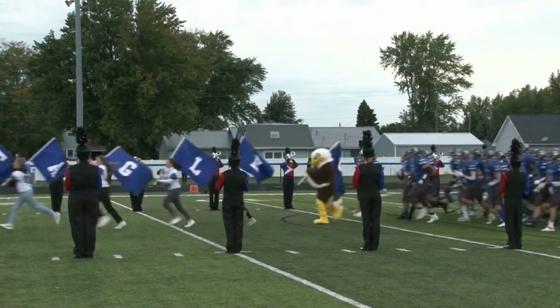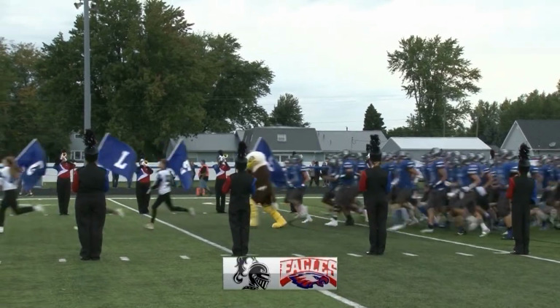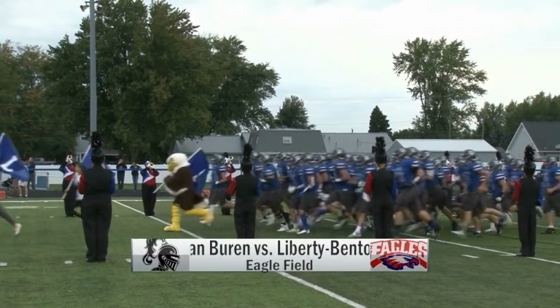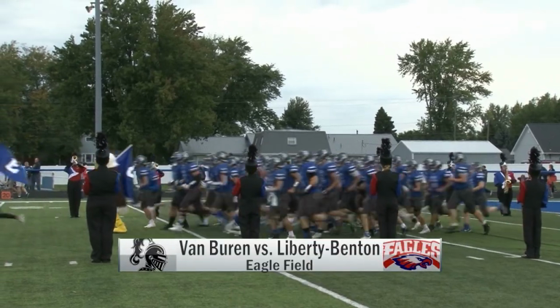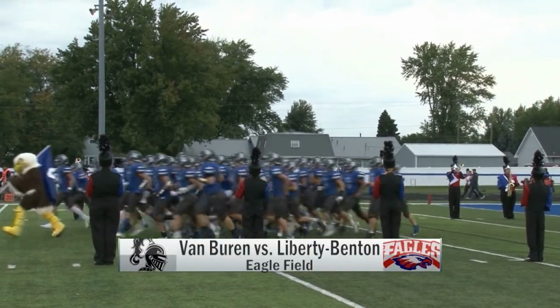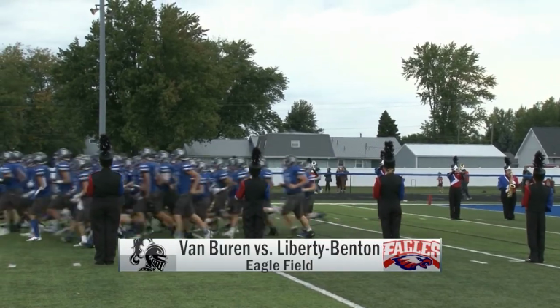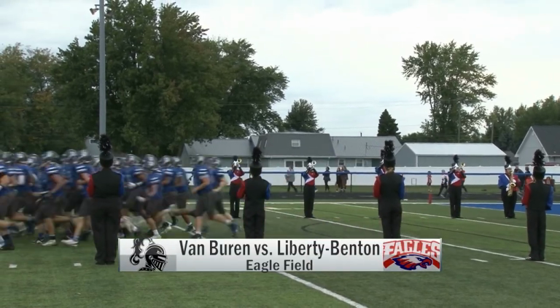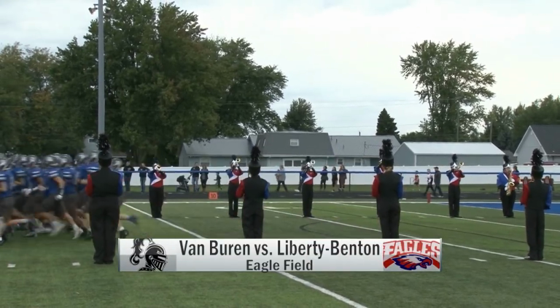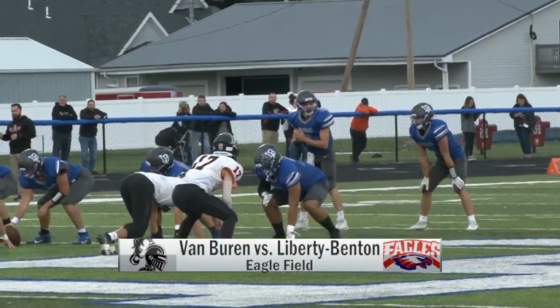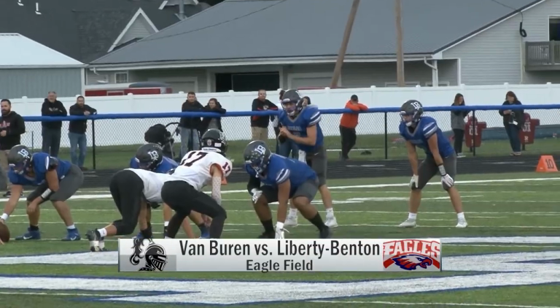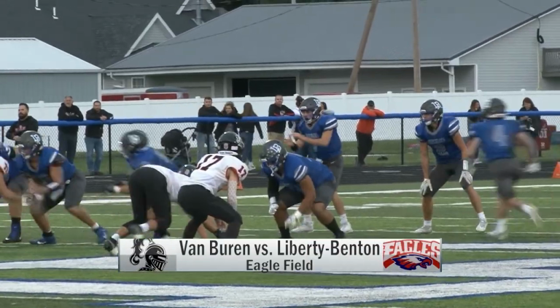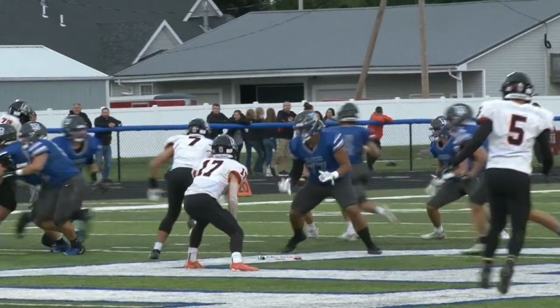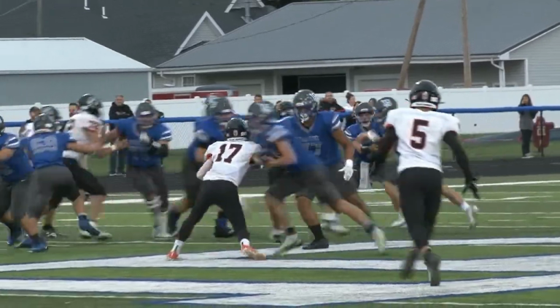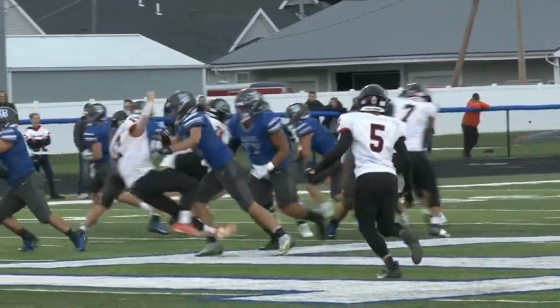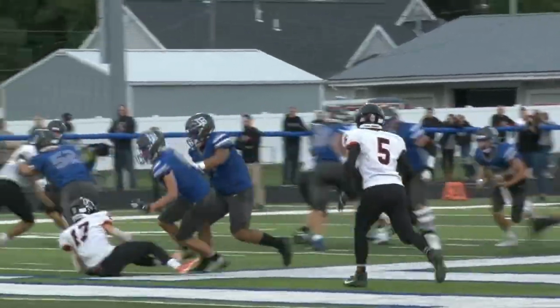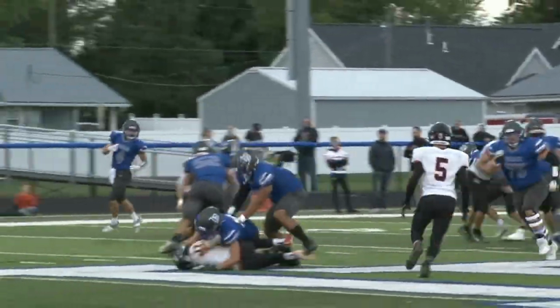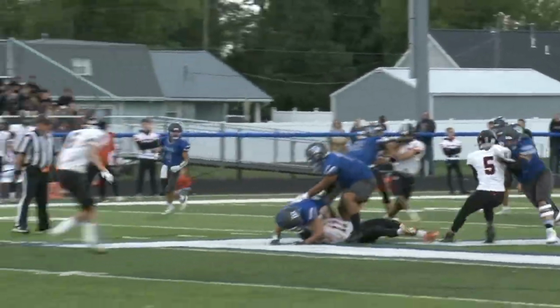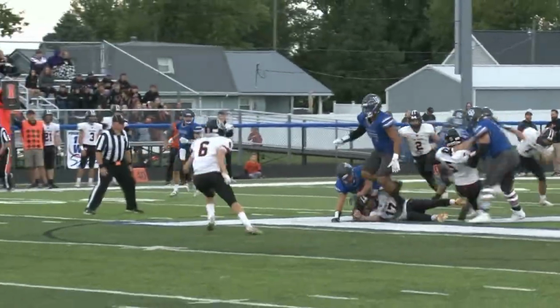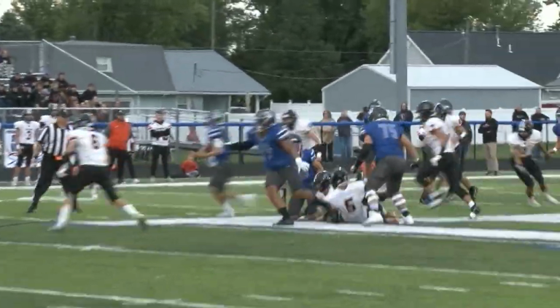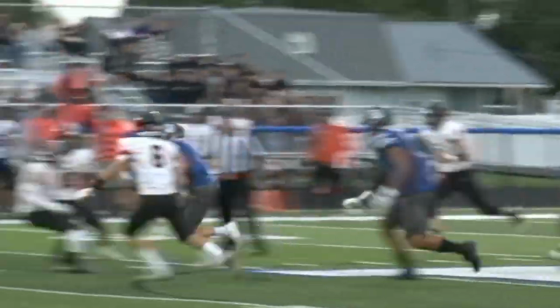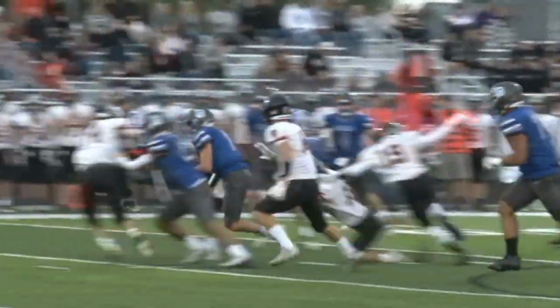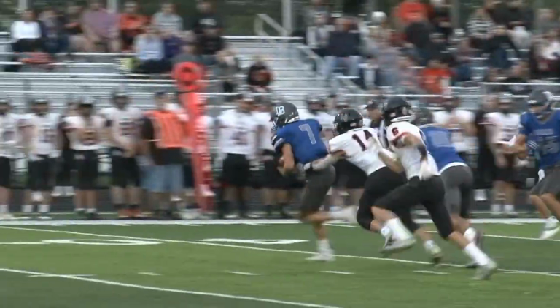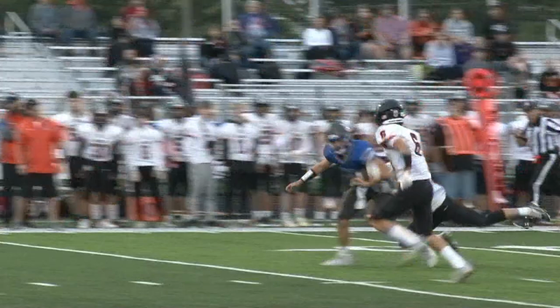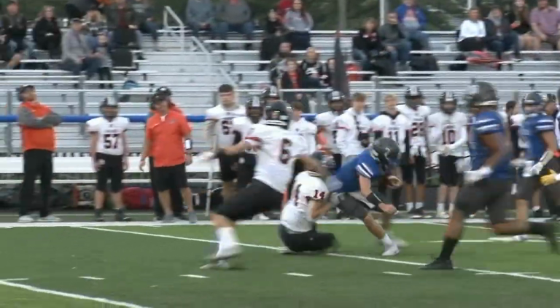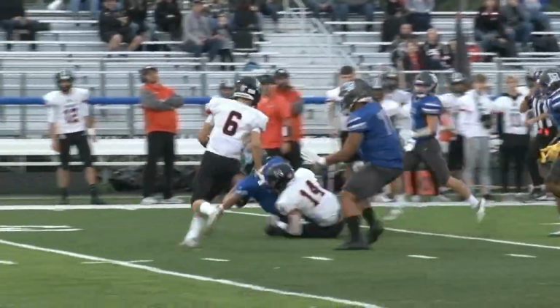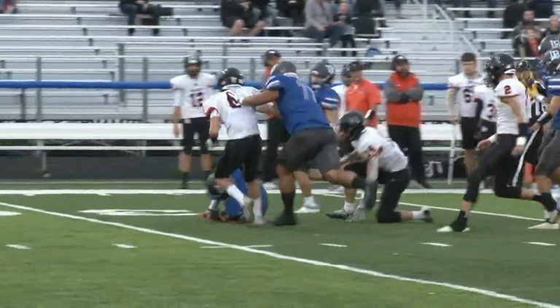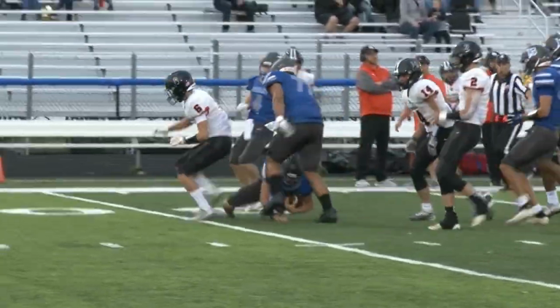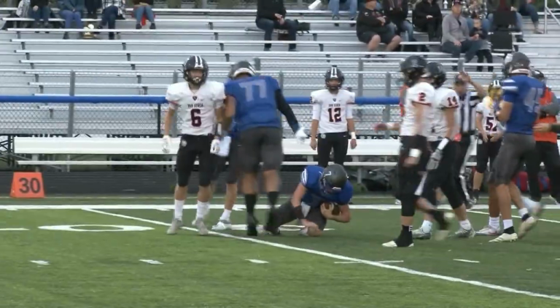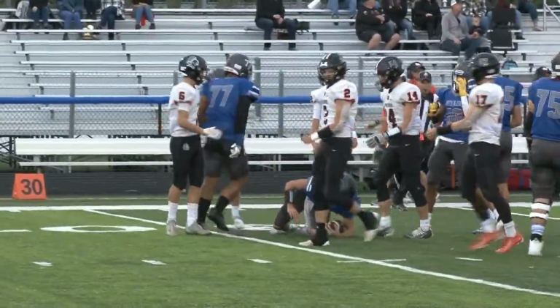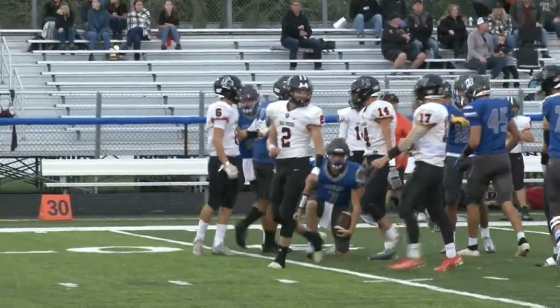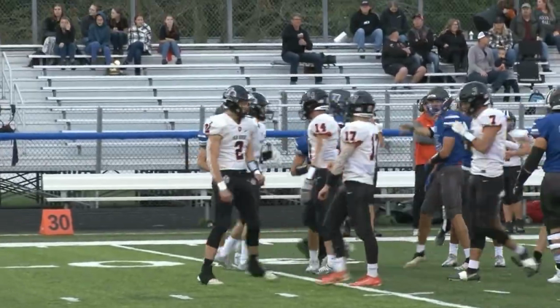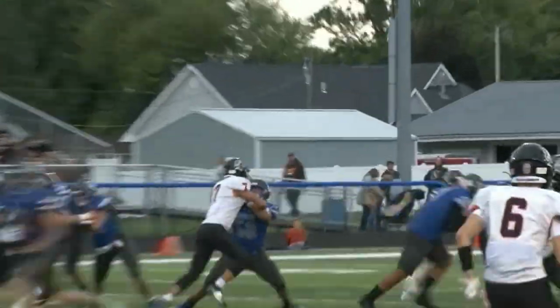Liberty Benton in action as we move to the BVC hosting Van Buren. Start of the game, first and ten, Cameron Garlock fakes, runs, gets a first down, picks up a gain of 13.